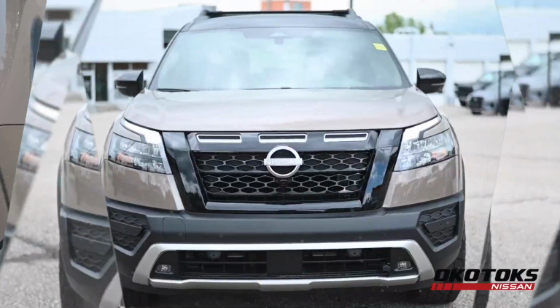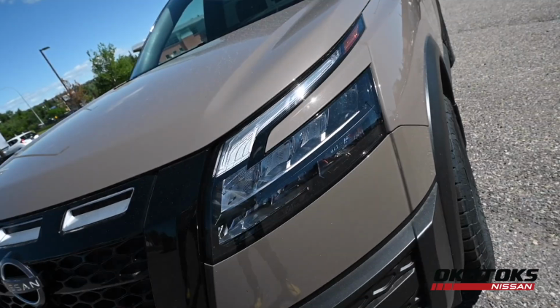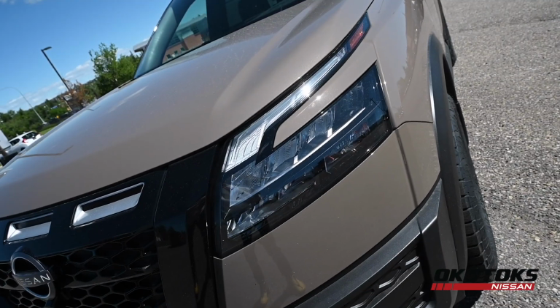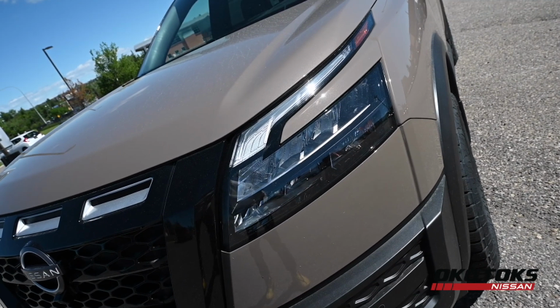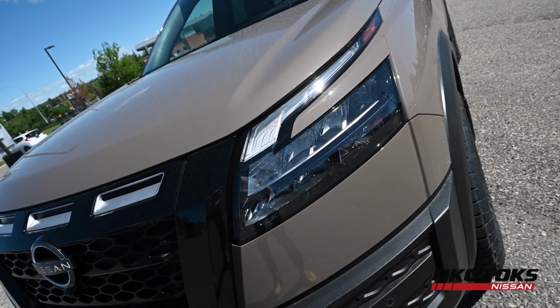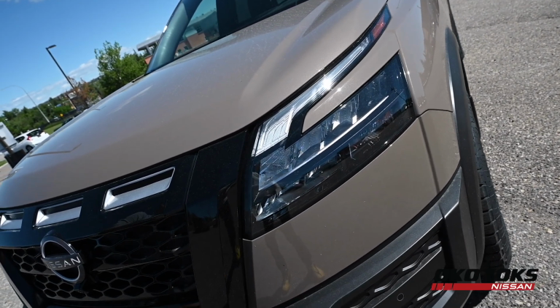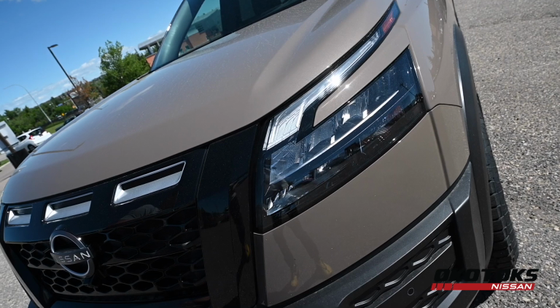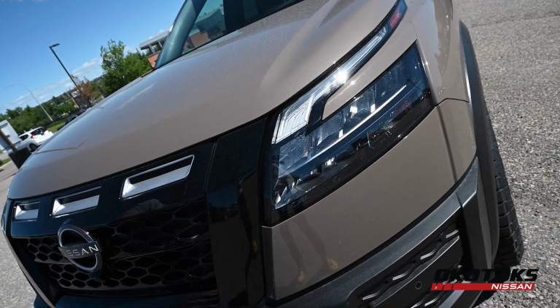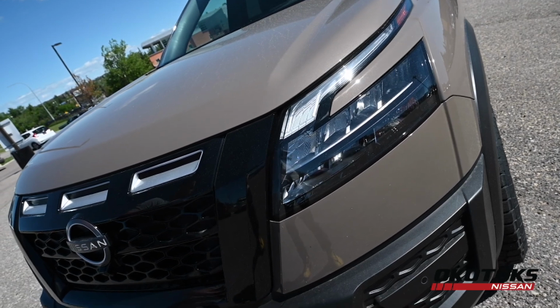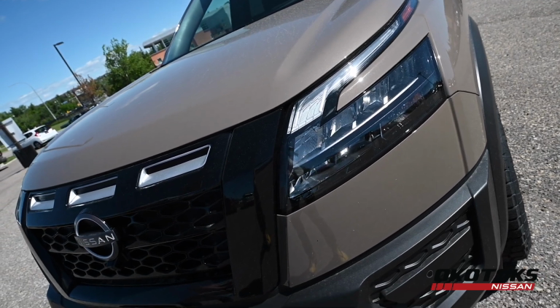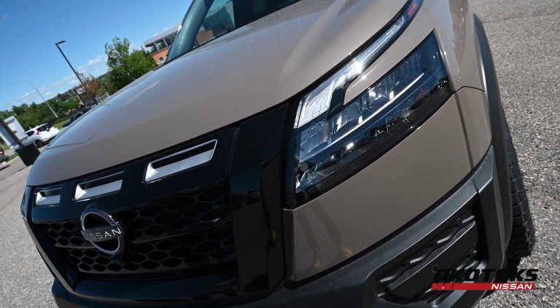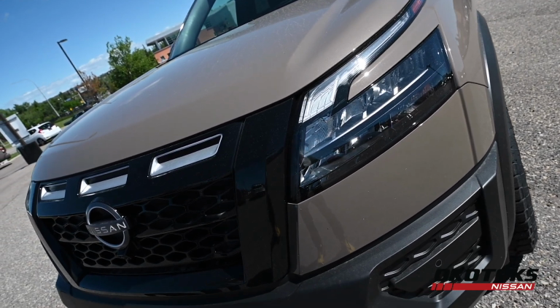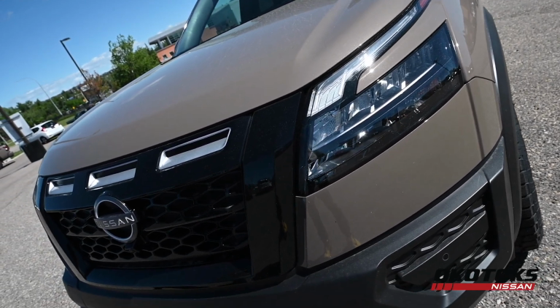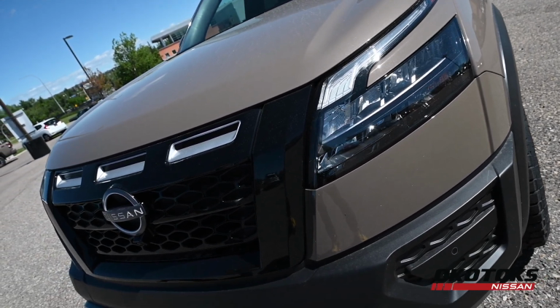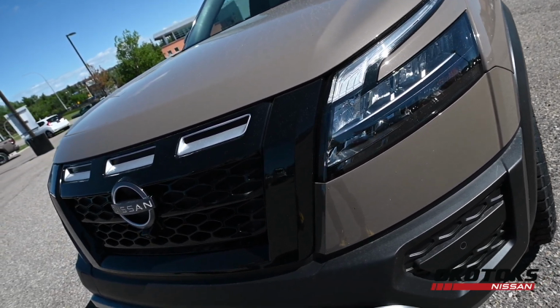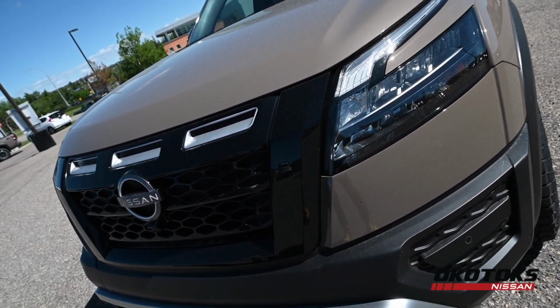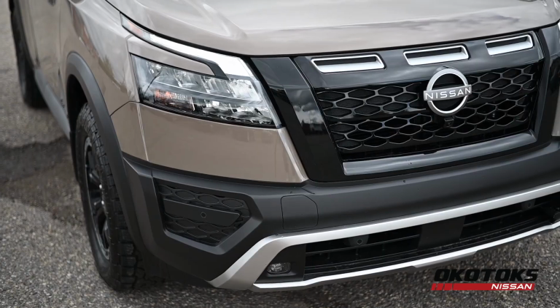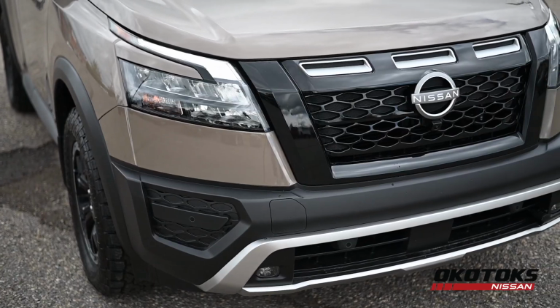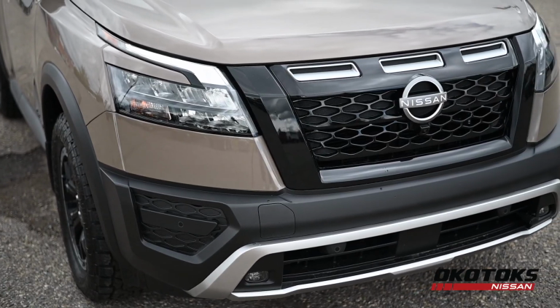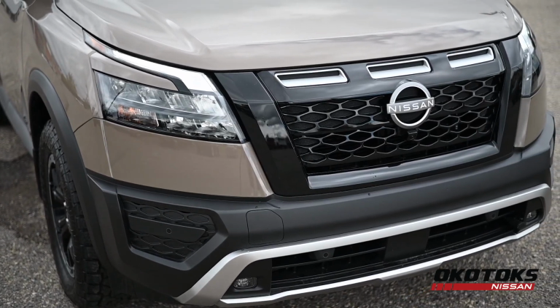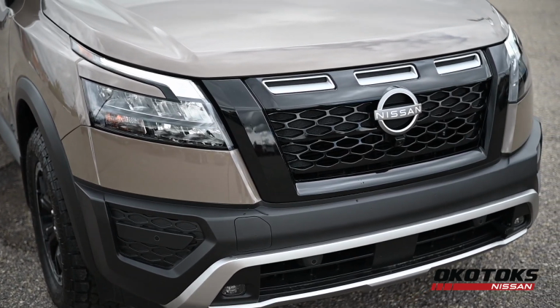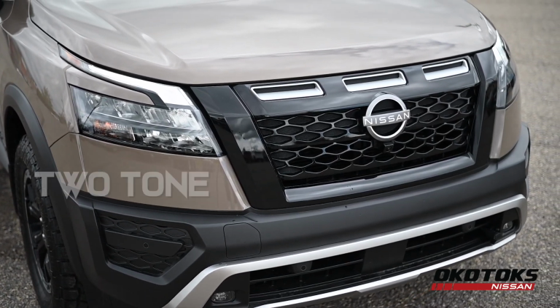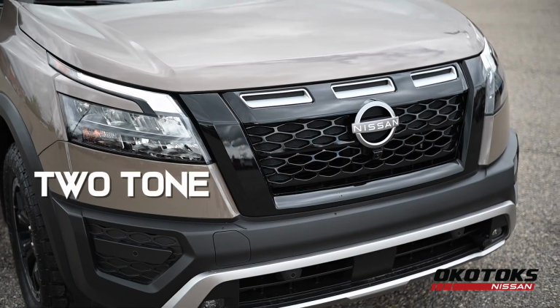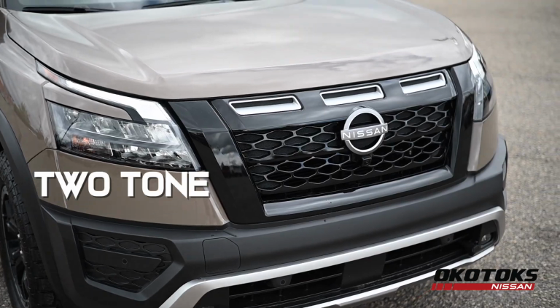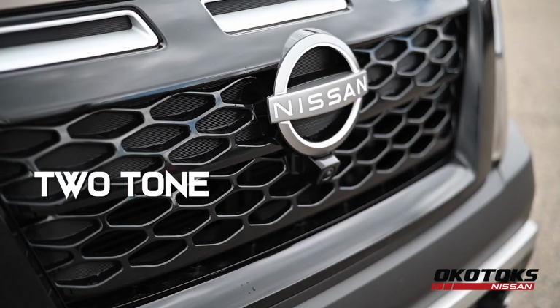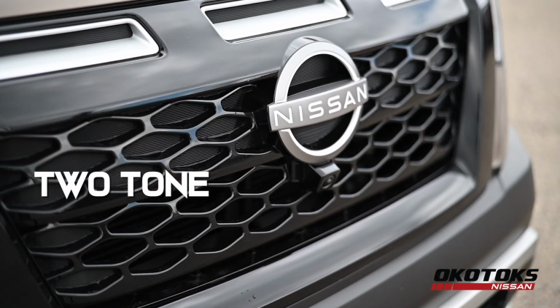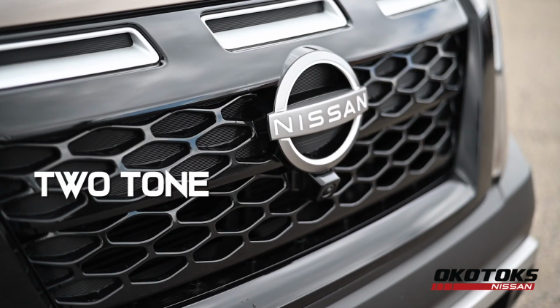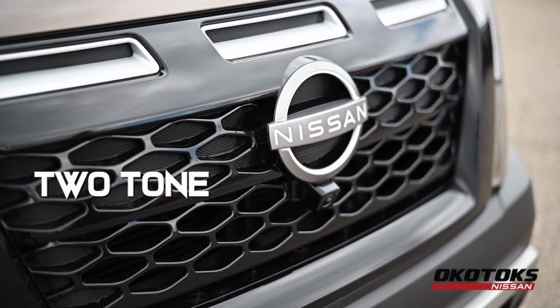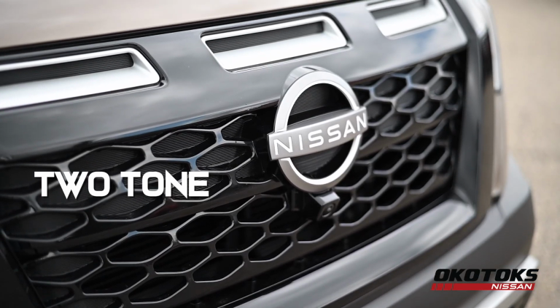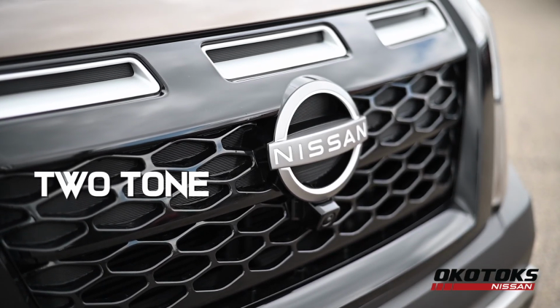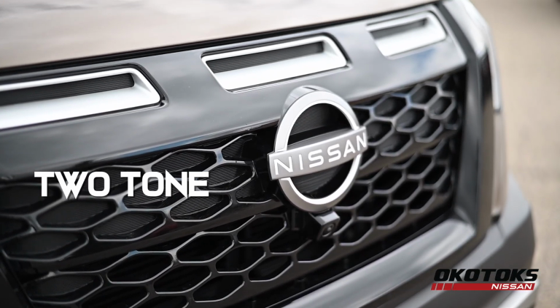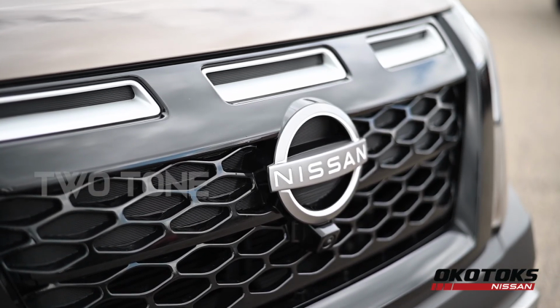The Rock Creek separates itself from the rest of the Pathfinder lineup by its aggressive front end and rugged styling. Here with the two-tone front end, you can tell it's a Rock Creek Pathfinder.